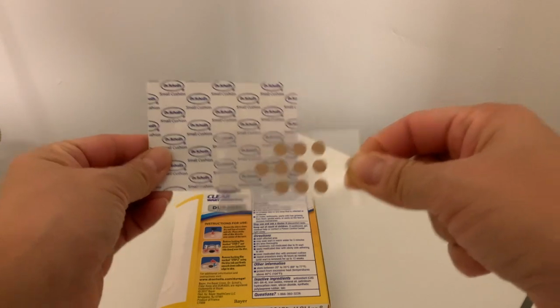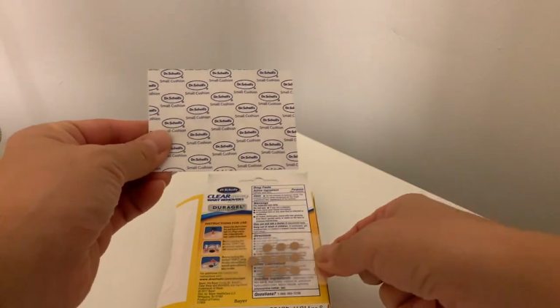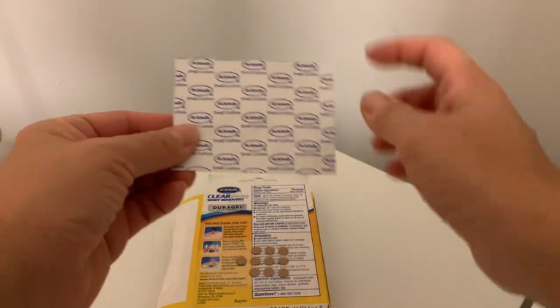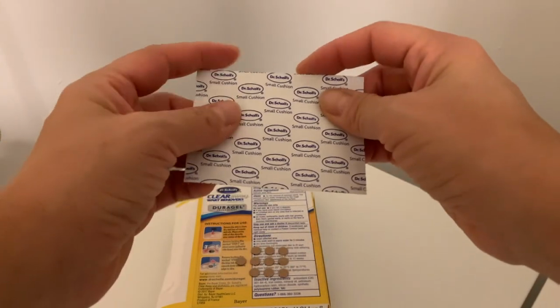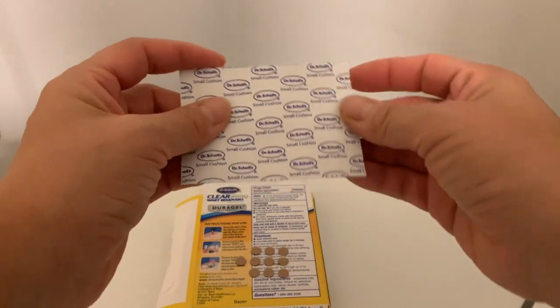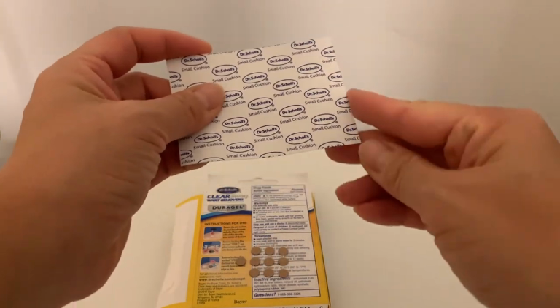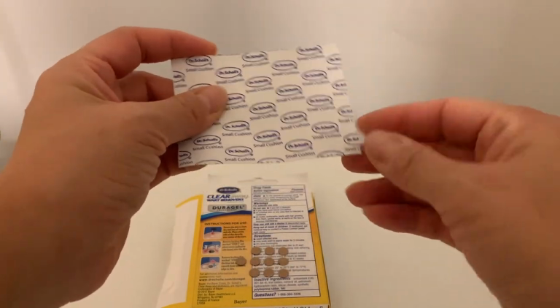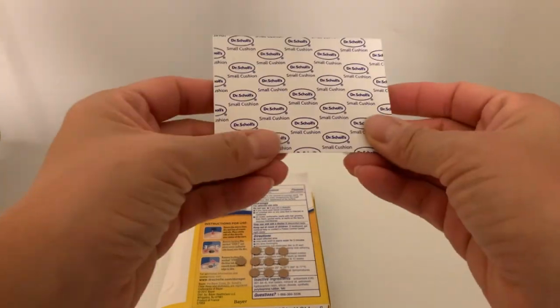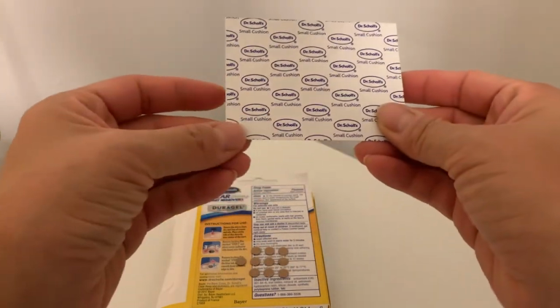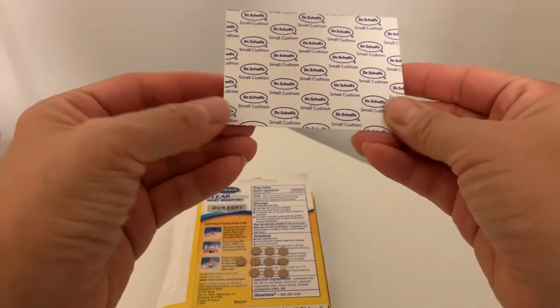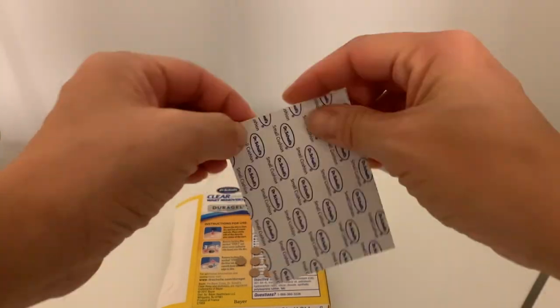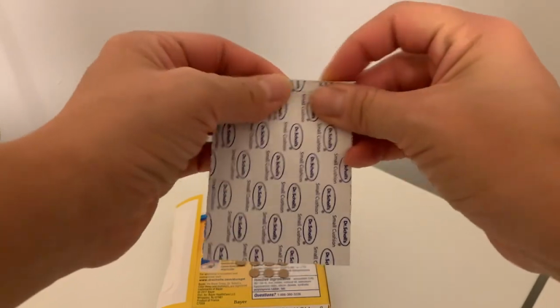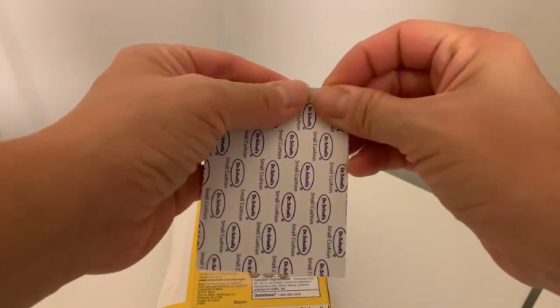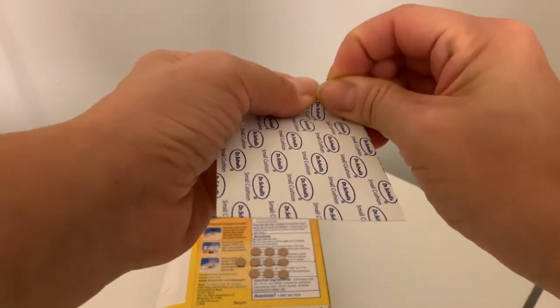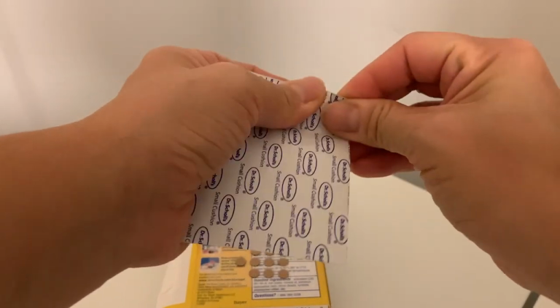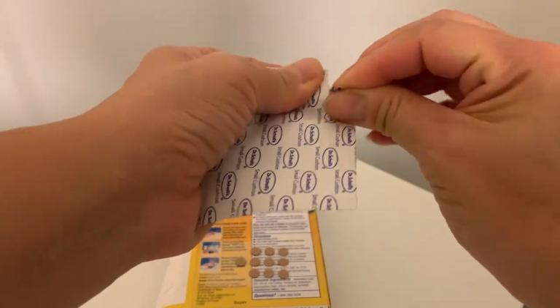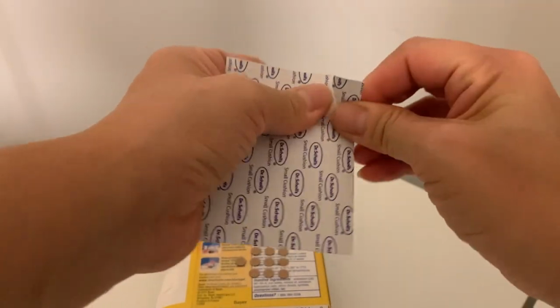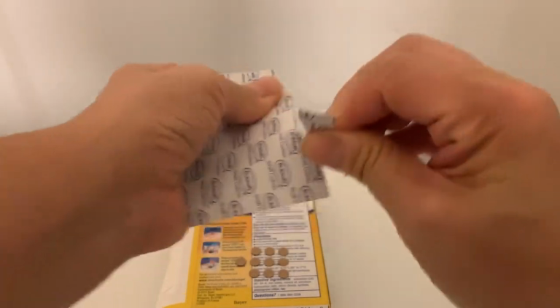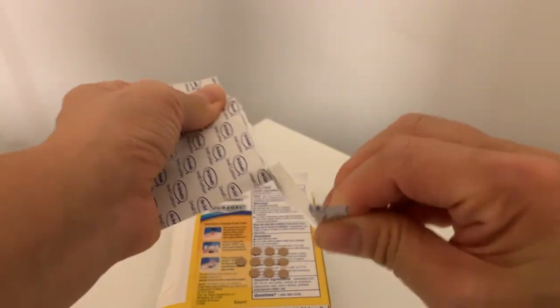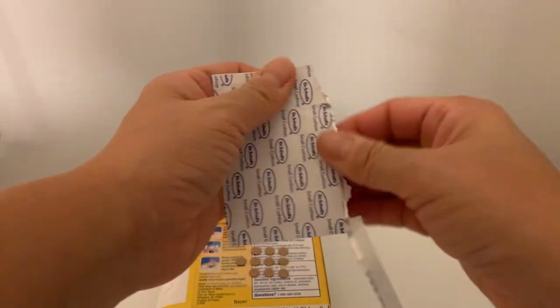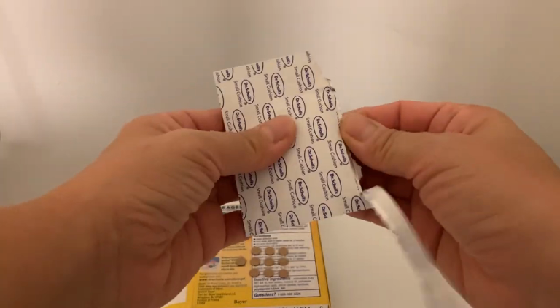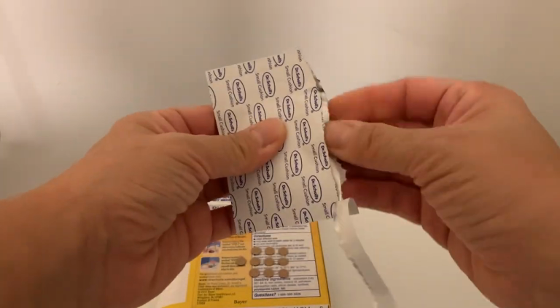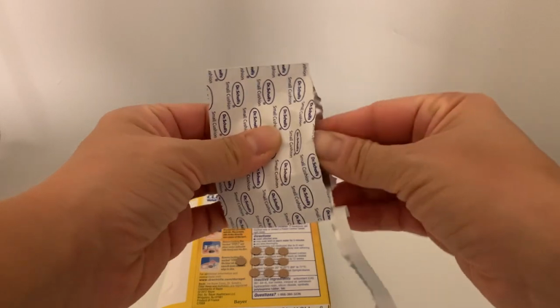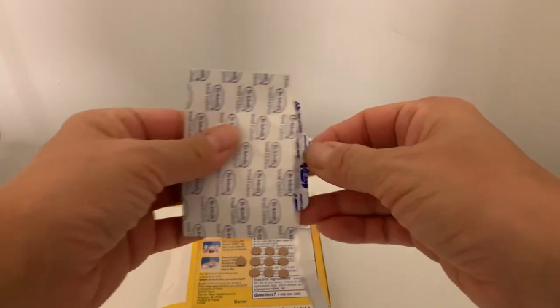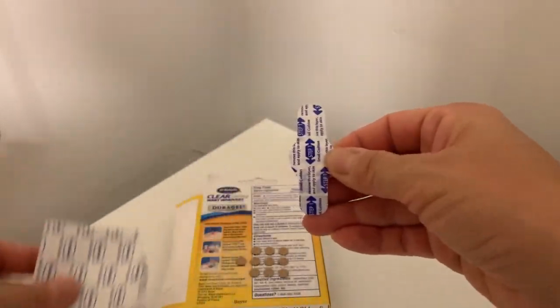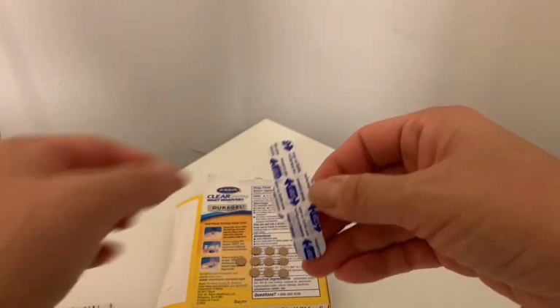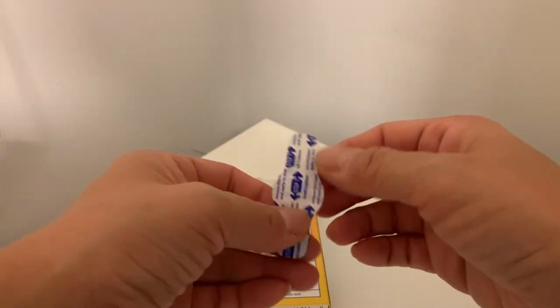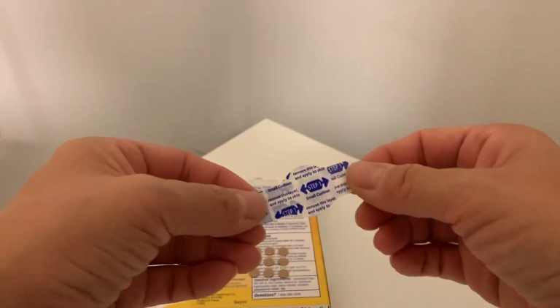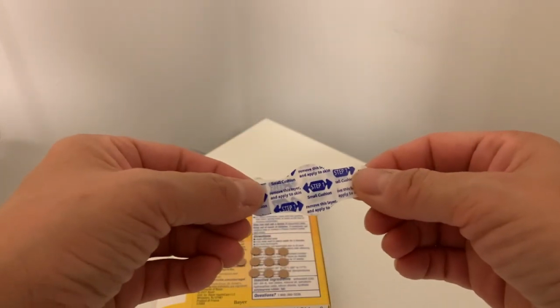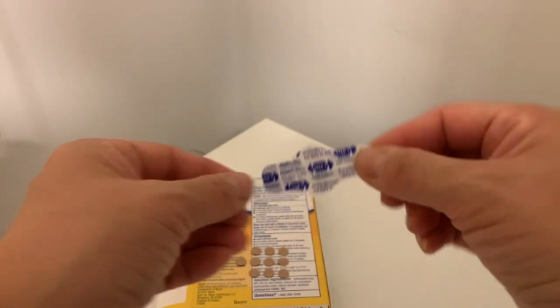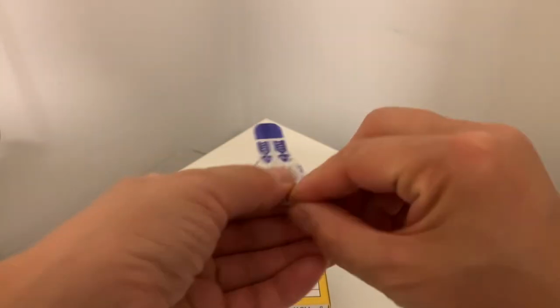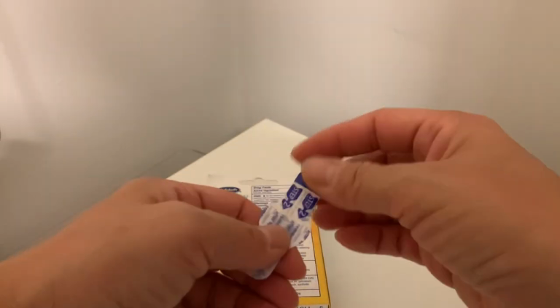All right, so let's try to open one. This is a tiny band-aid.